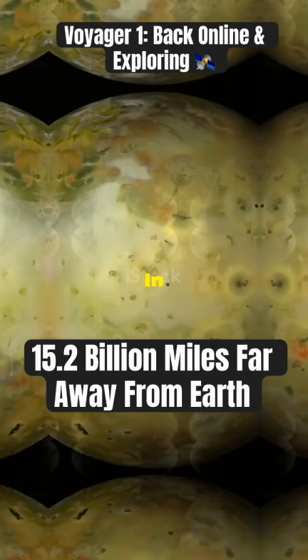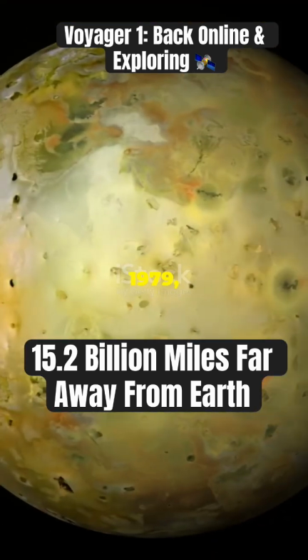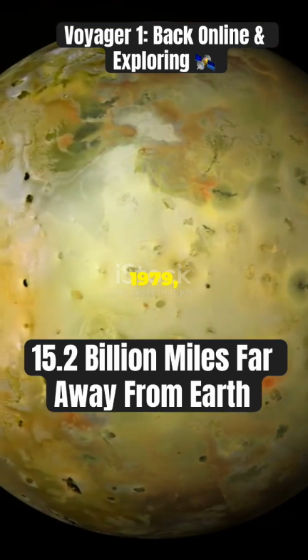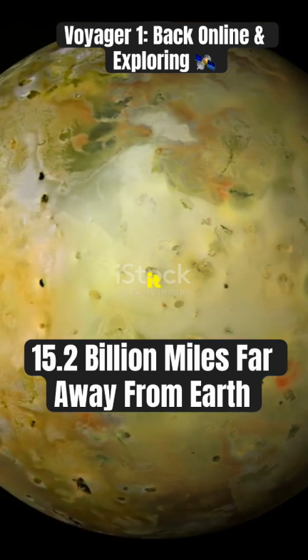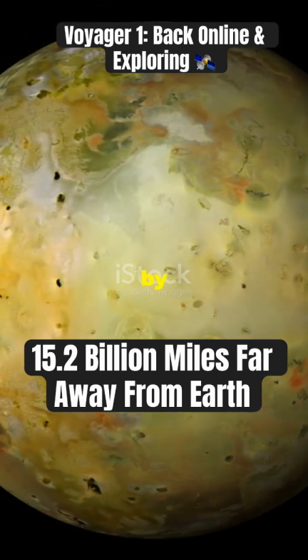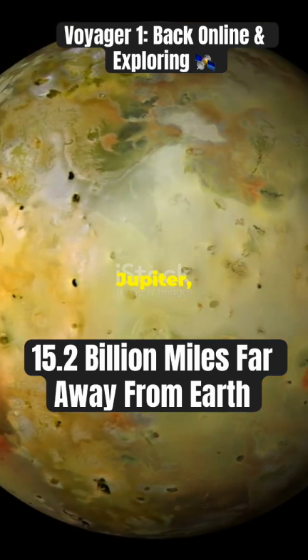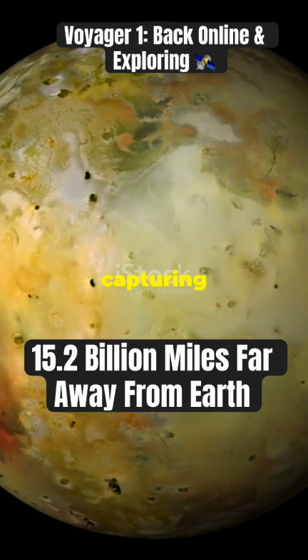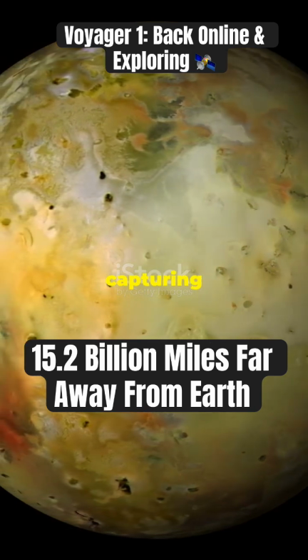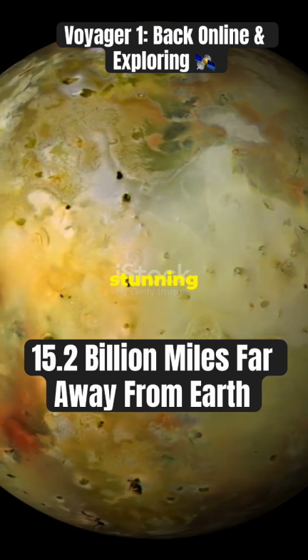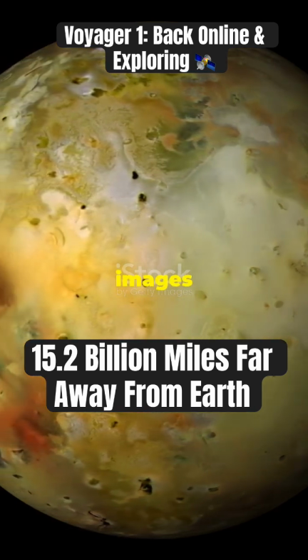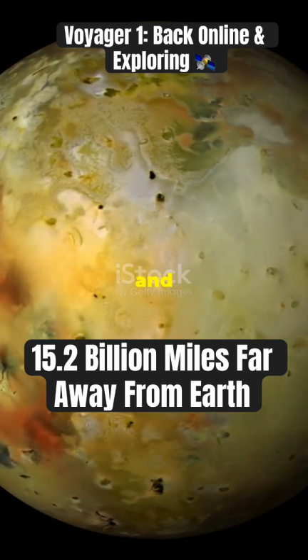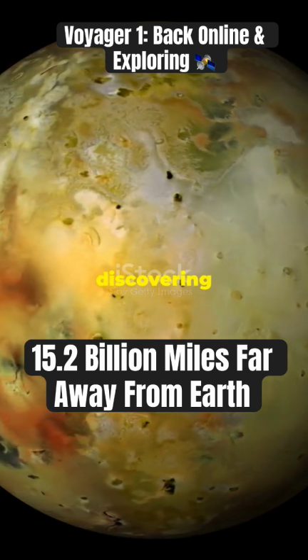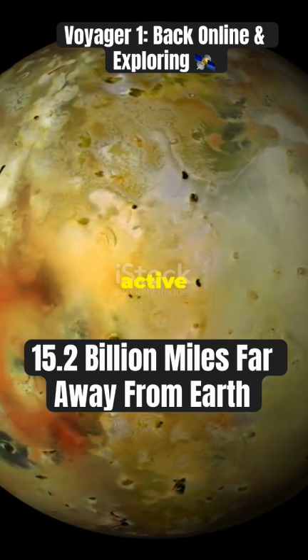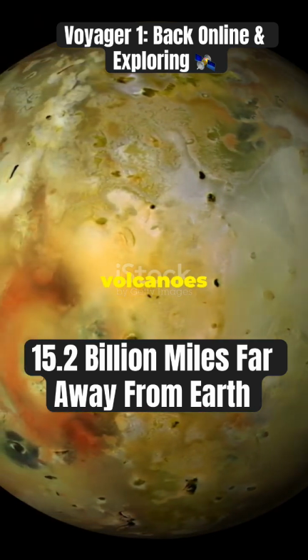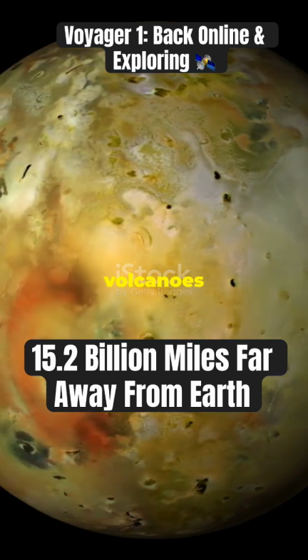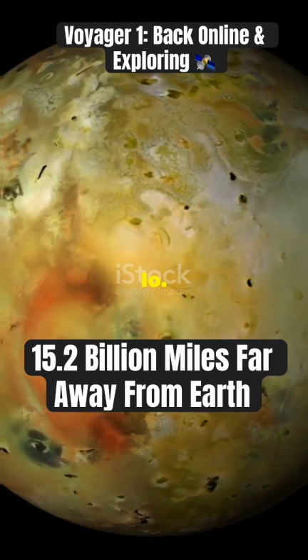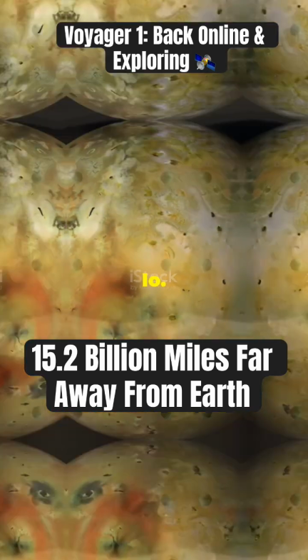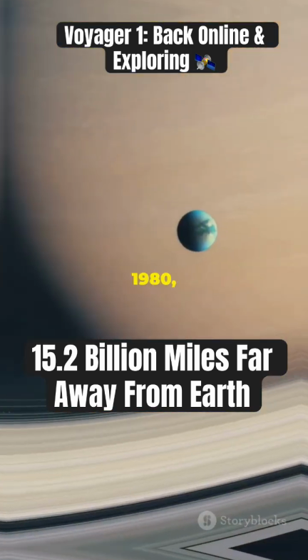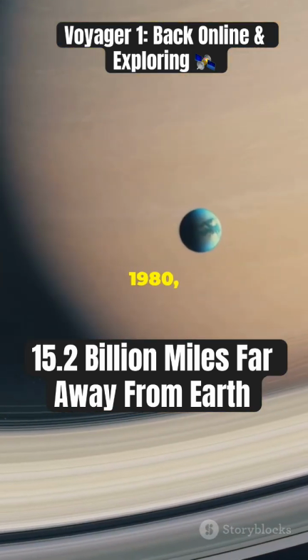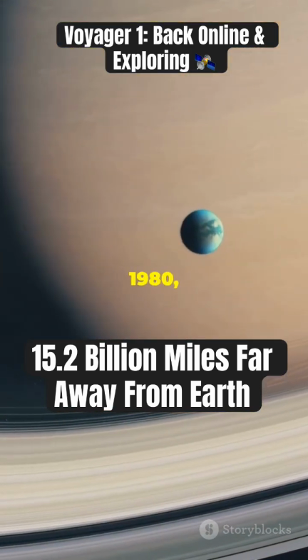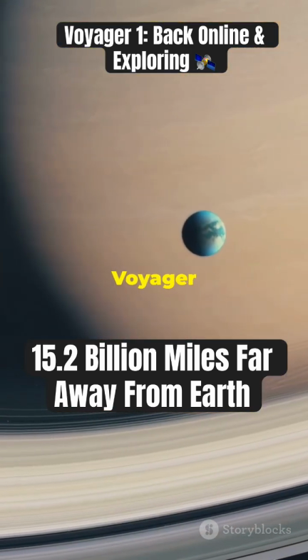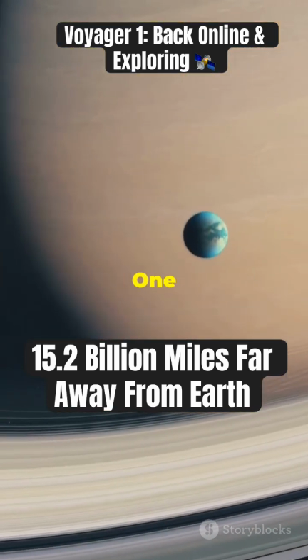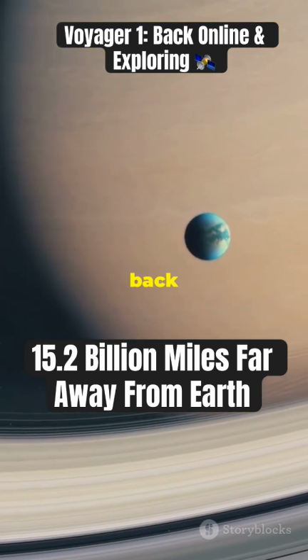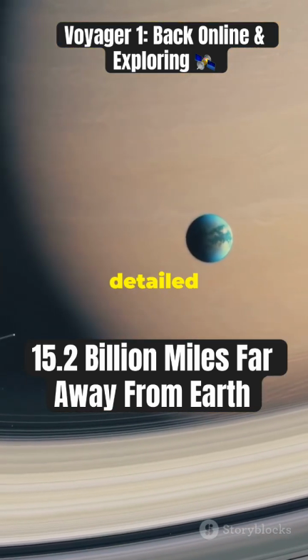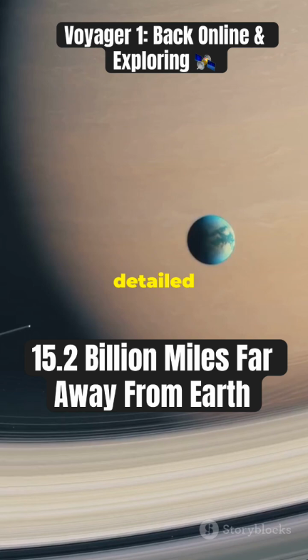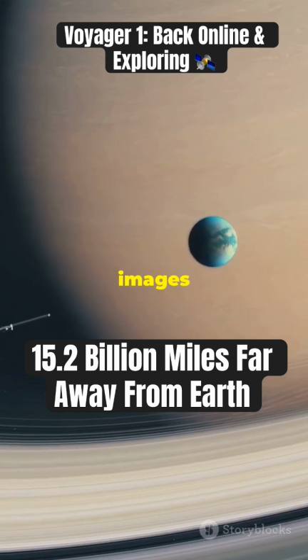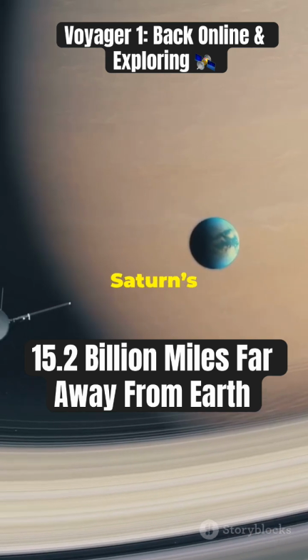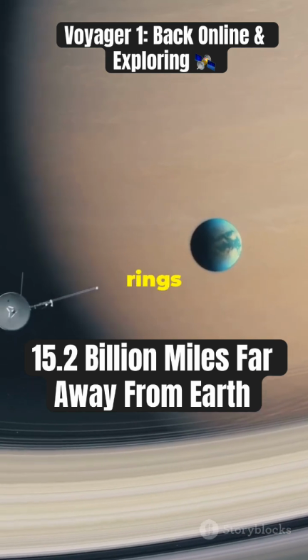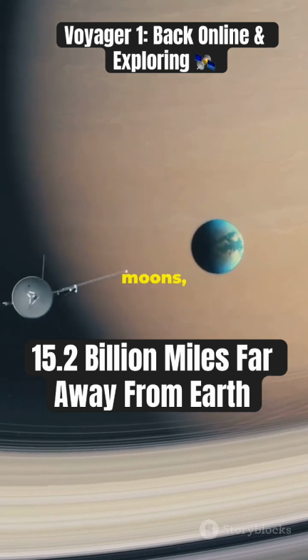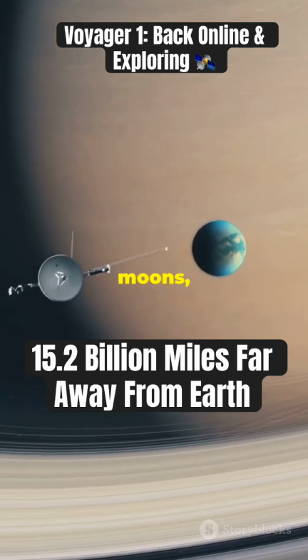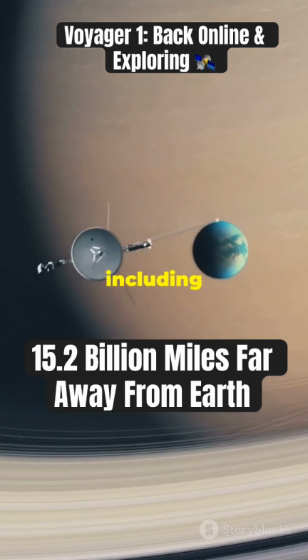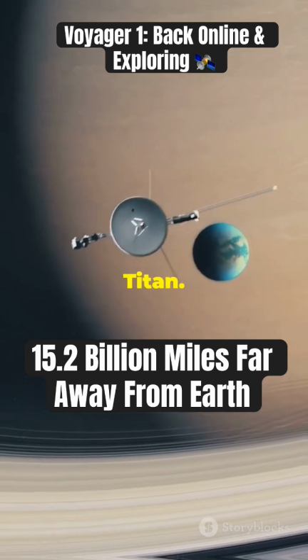In 1979, it flew by Jupiter, capturing stunning images and discovering active volcanoes on Io. In 1980, Voyager 1 sent back detailed images of Saturn's rings and moons, including Titan.